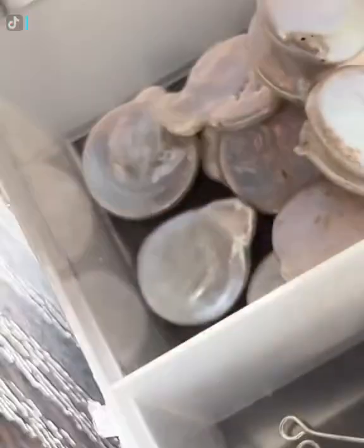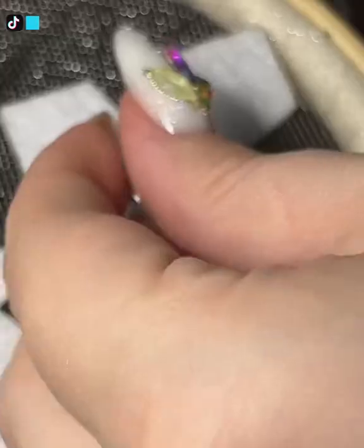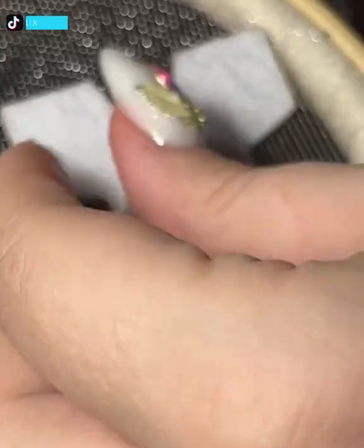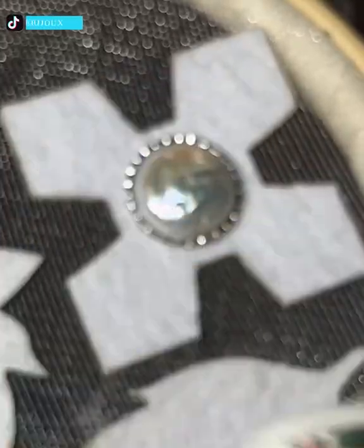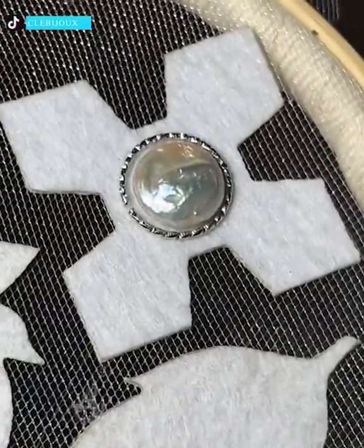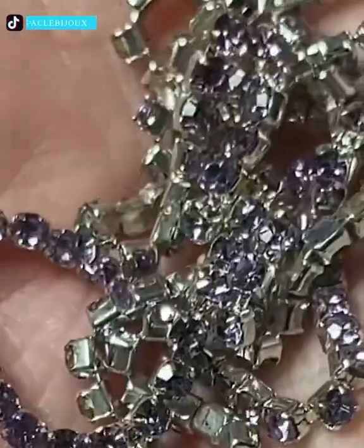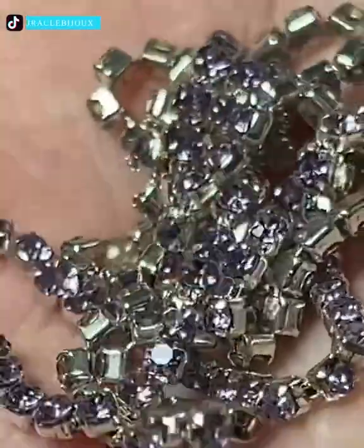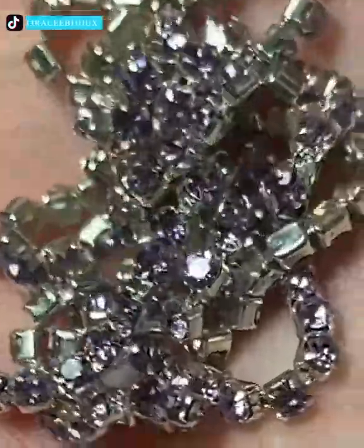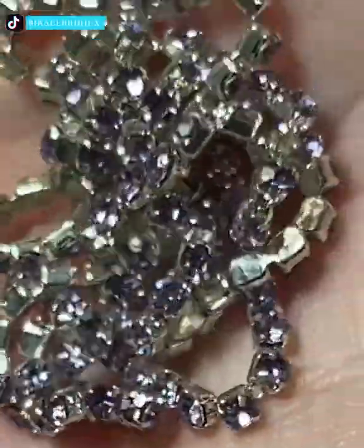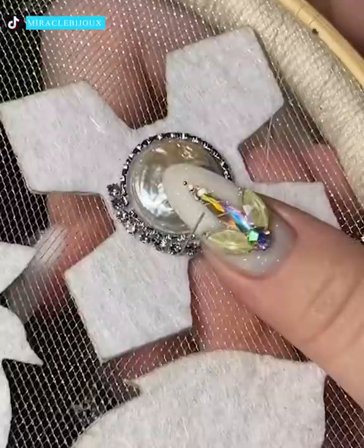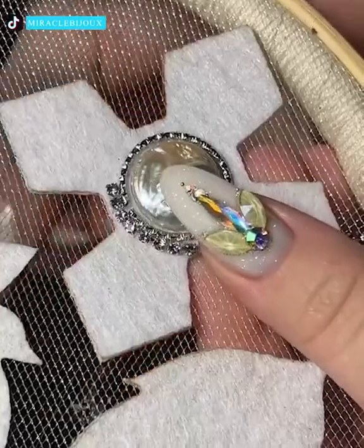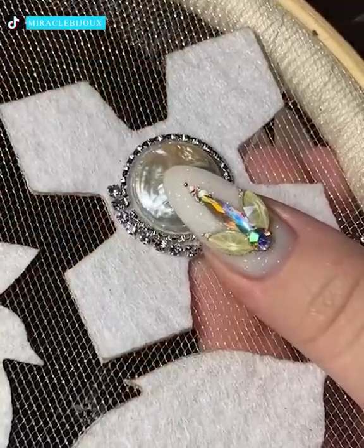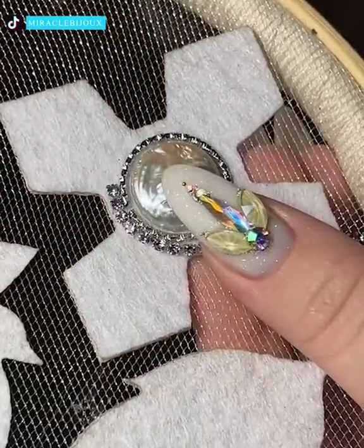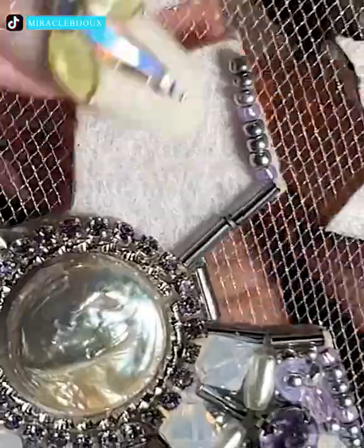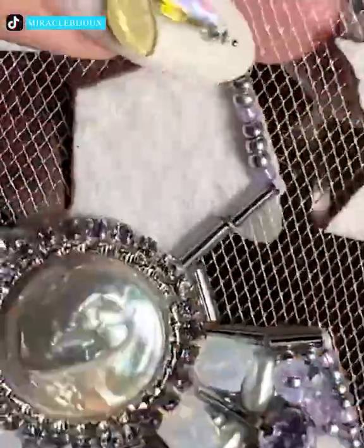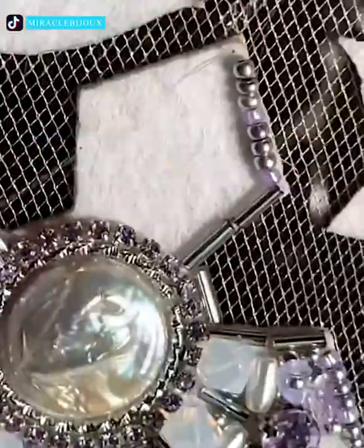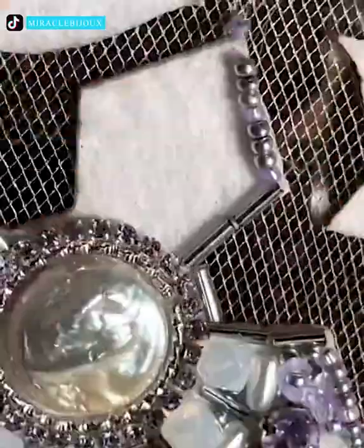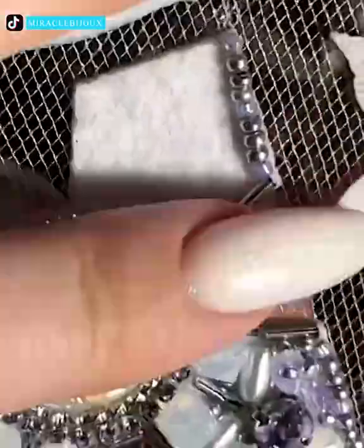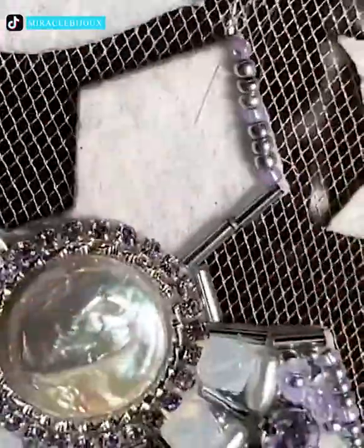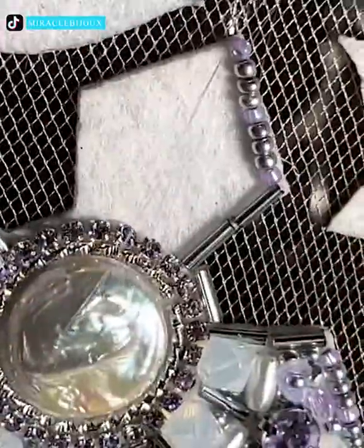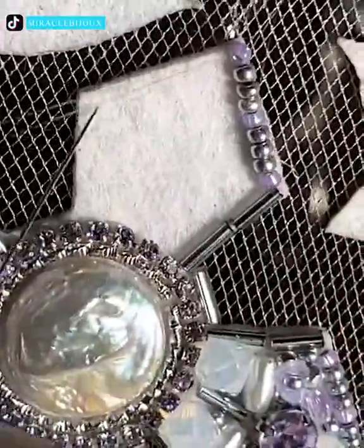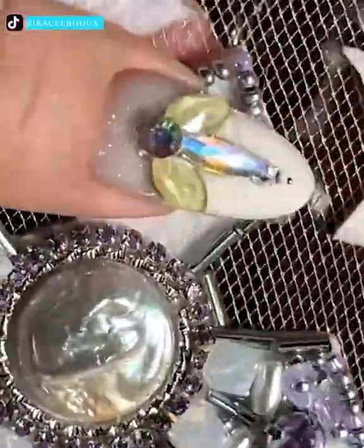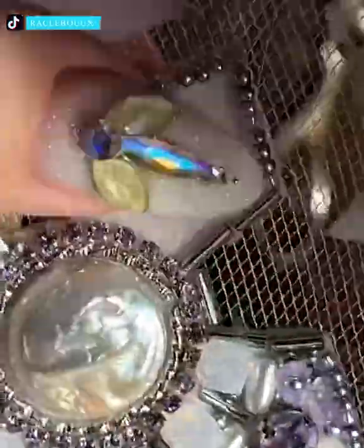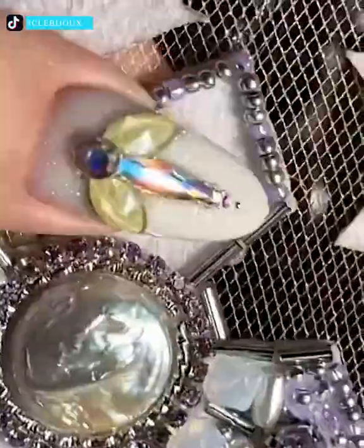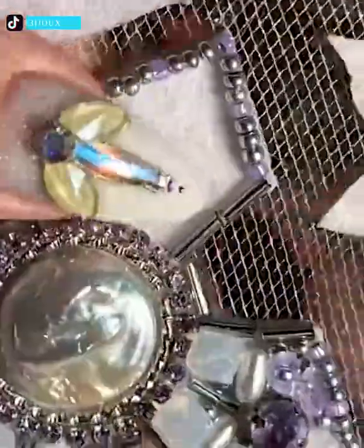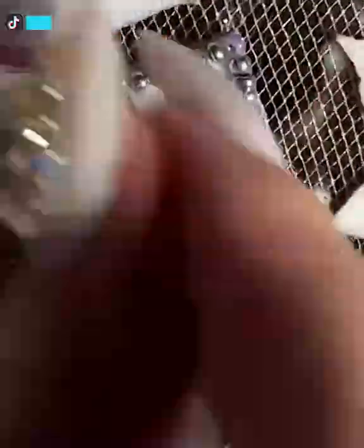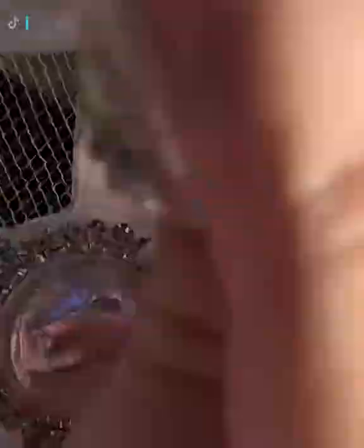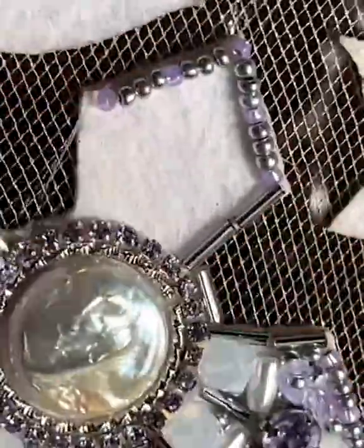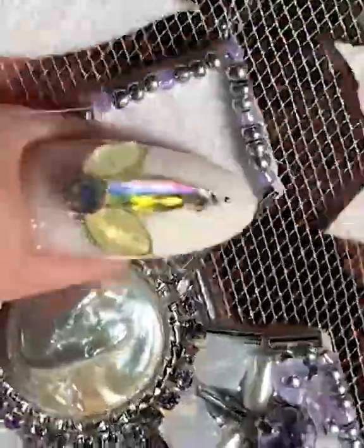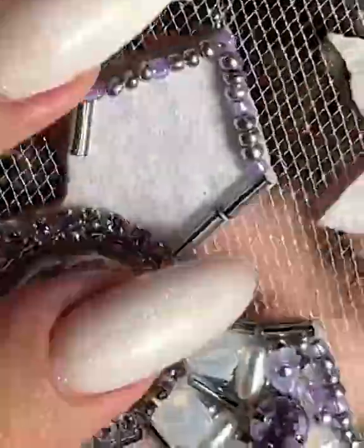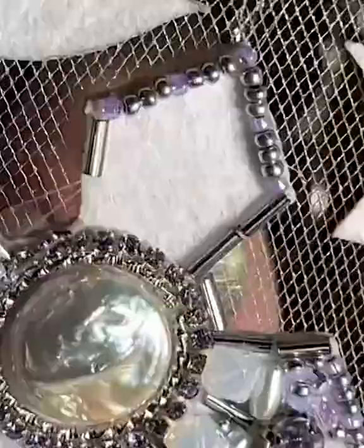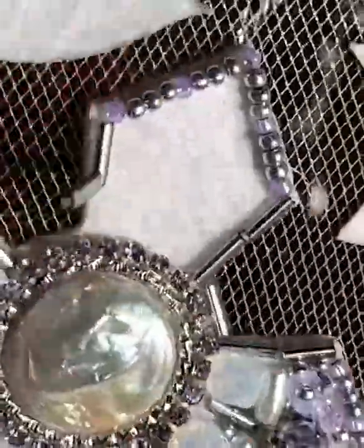This girl is creating a pin for her clothes using different types of jewelry materials and combining them into a mesmerizing work of art.